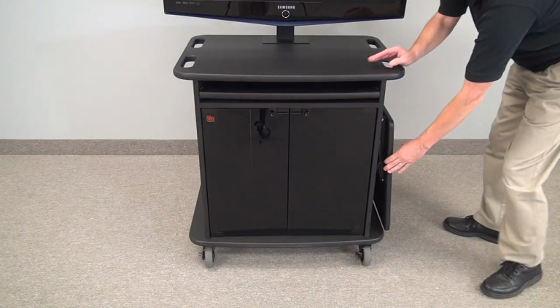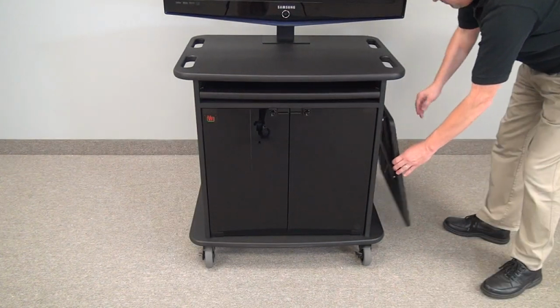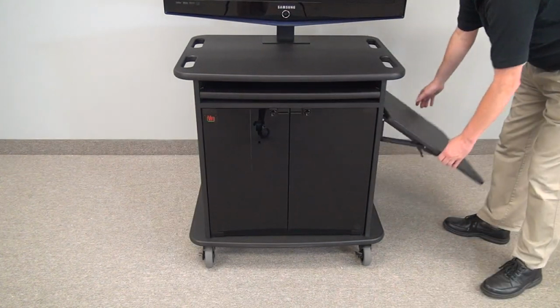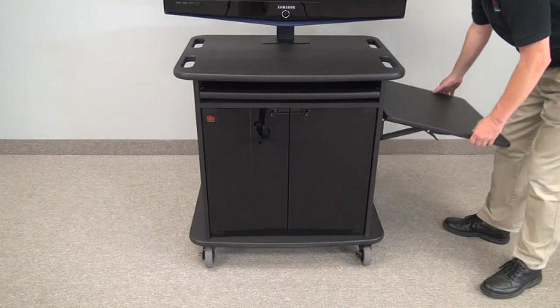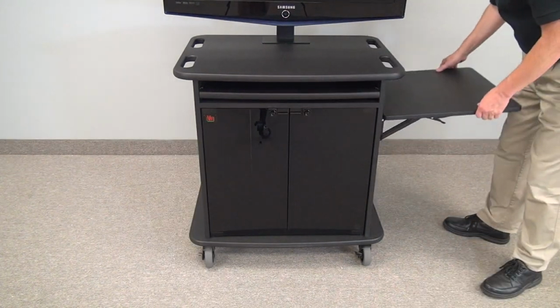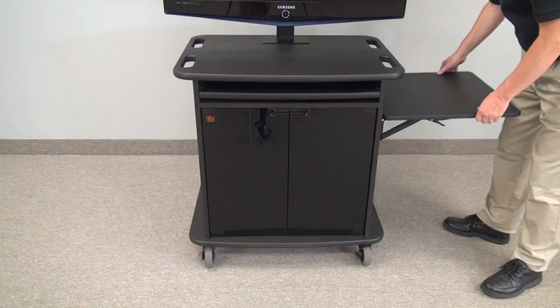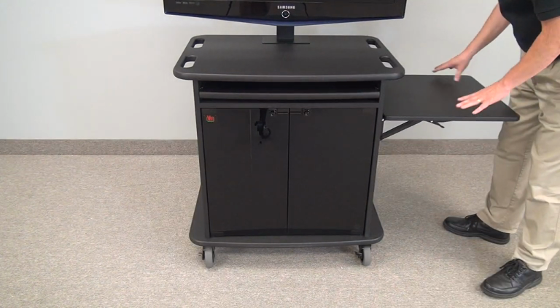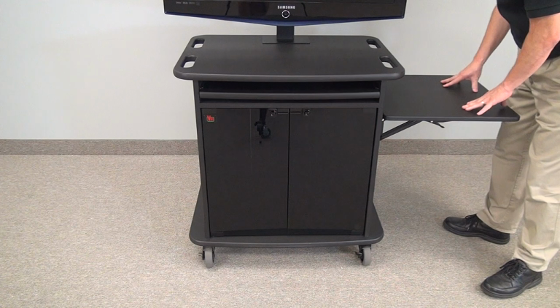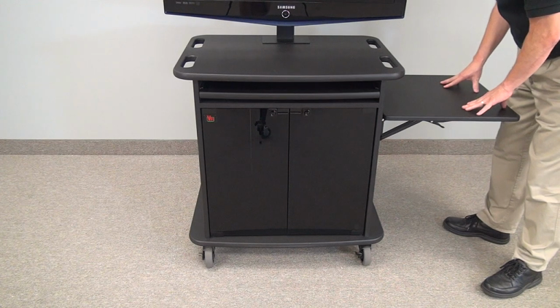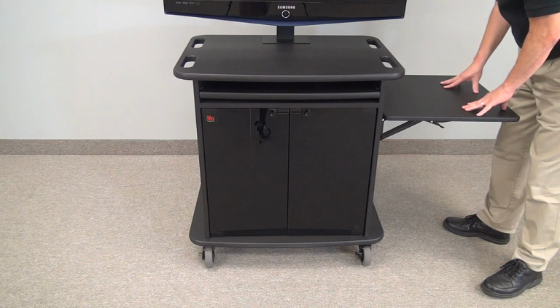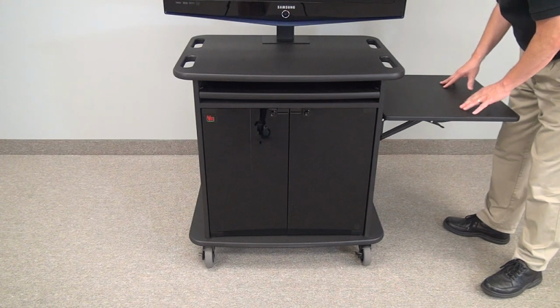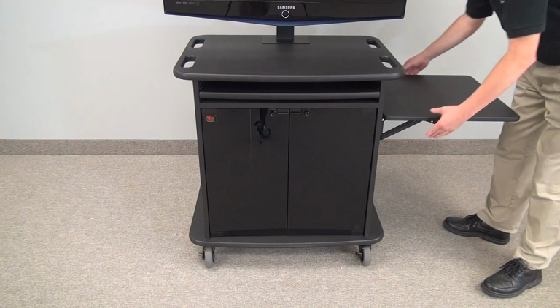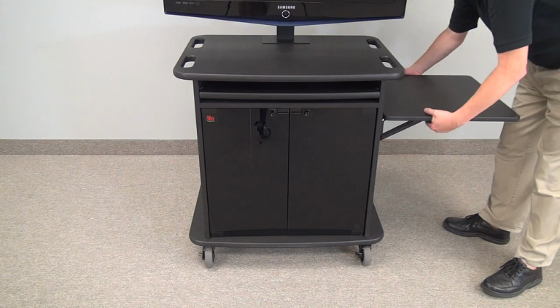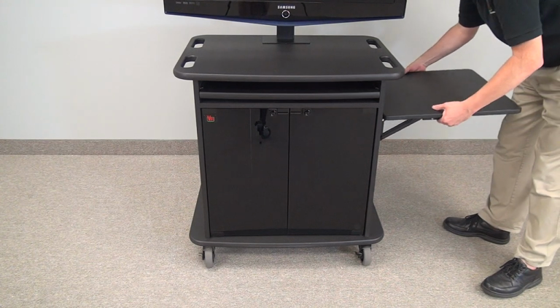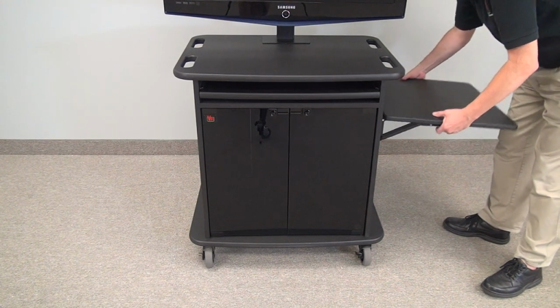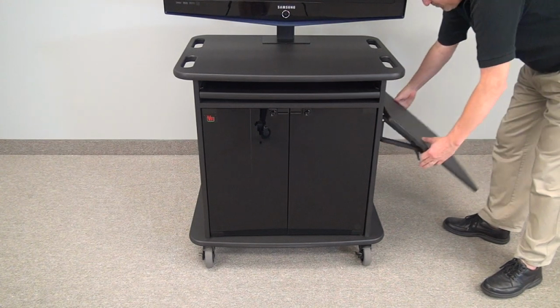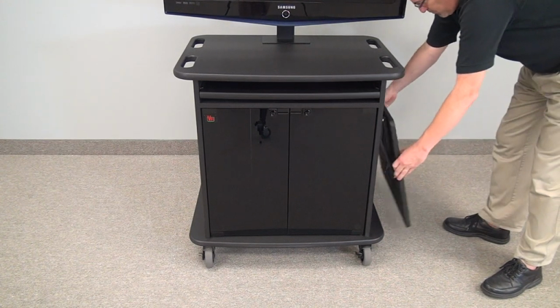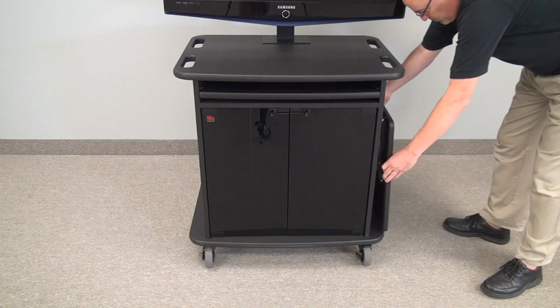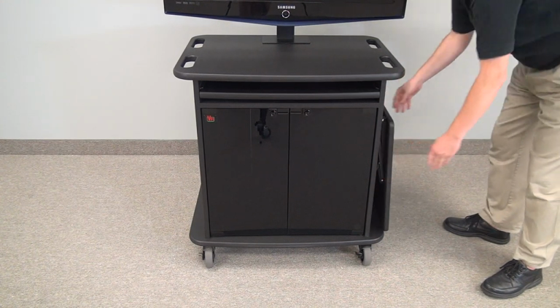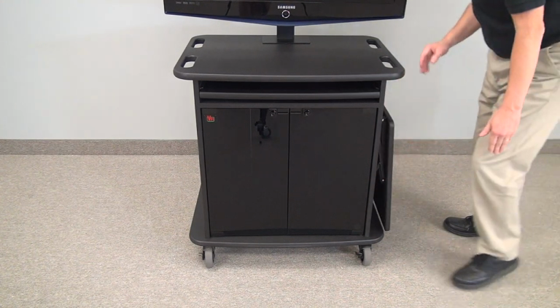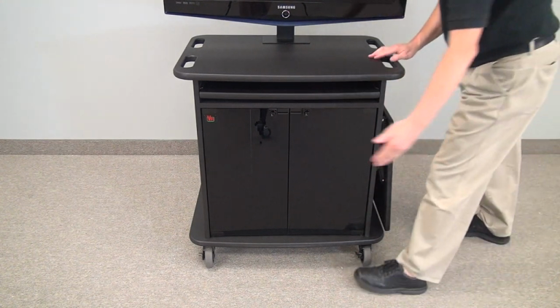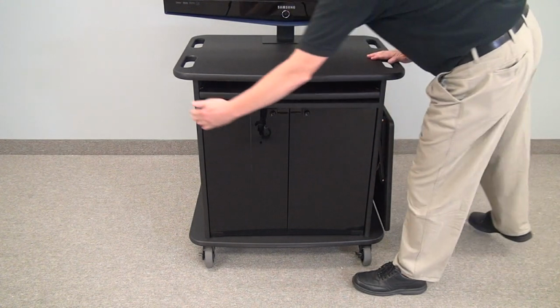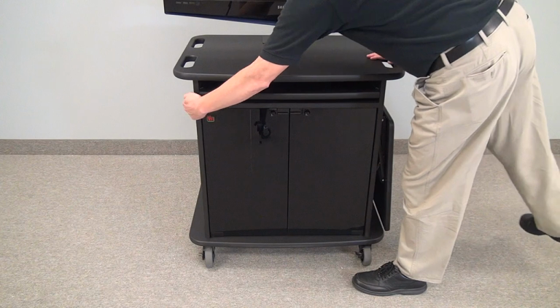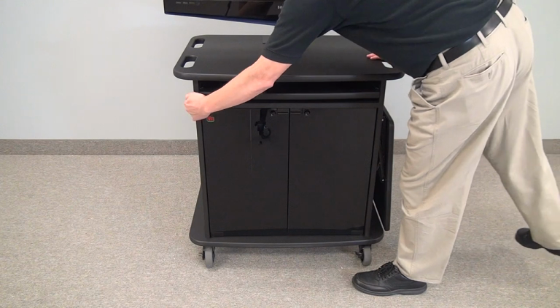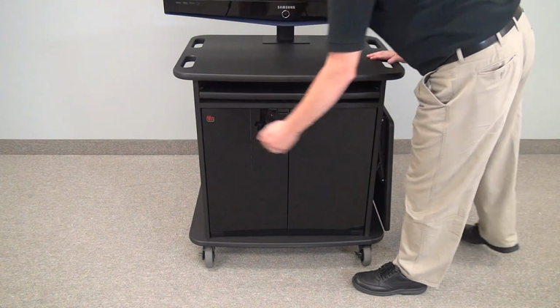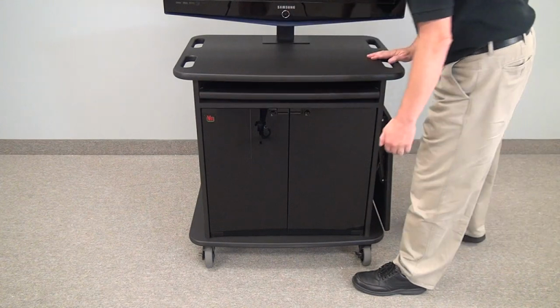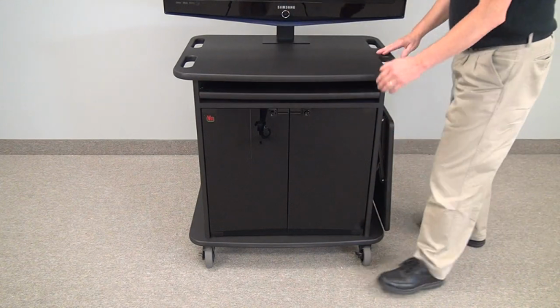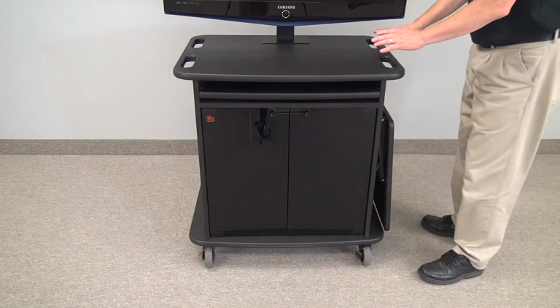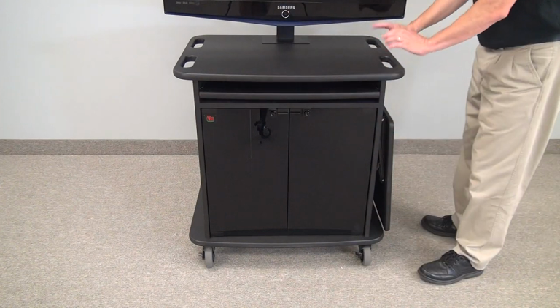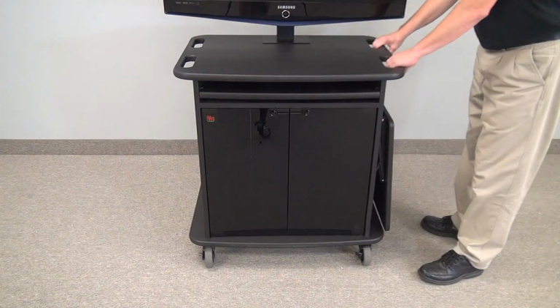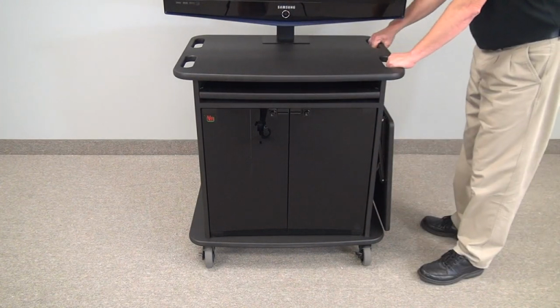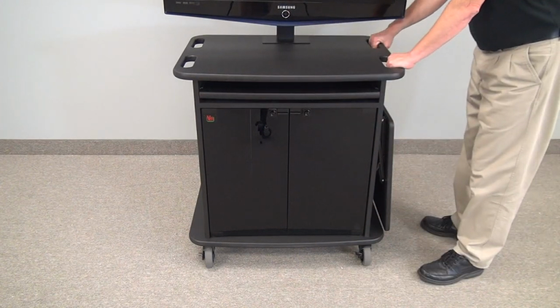It has a flip-up shelf. This shelf can be put on either side, or you can add a second shelf to the other side if you need more space. The unit has handle grips for ease of movement.